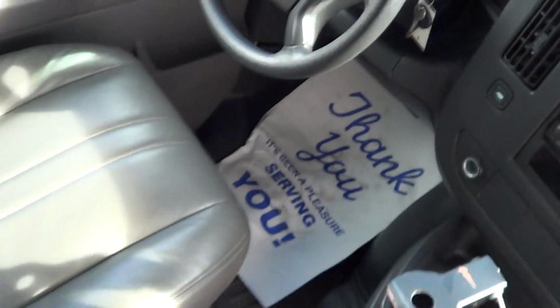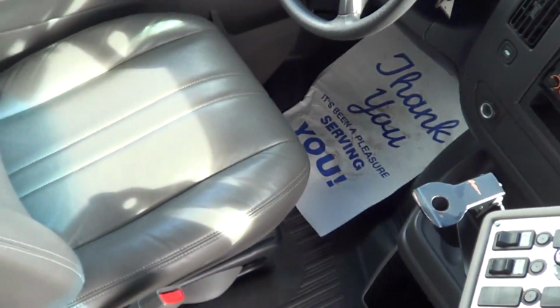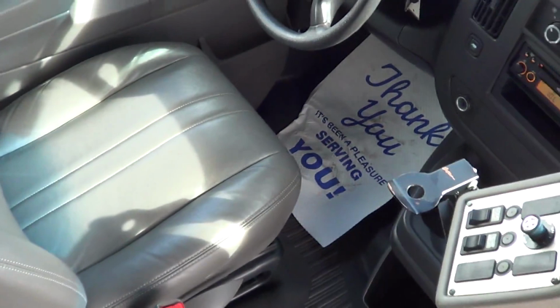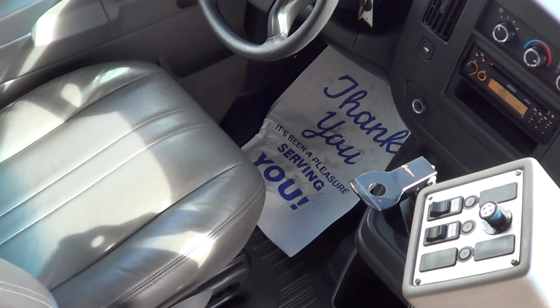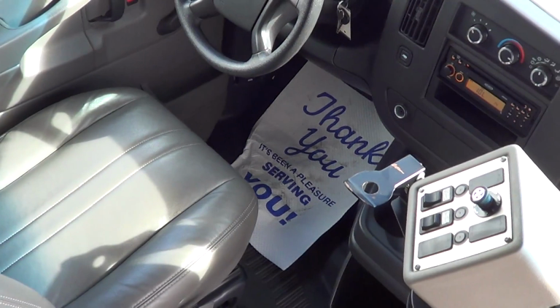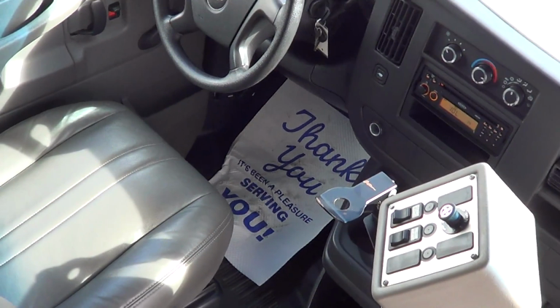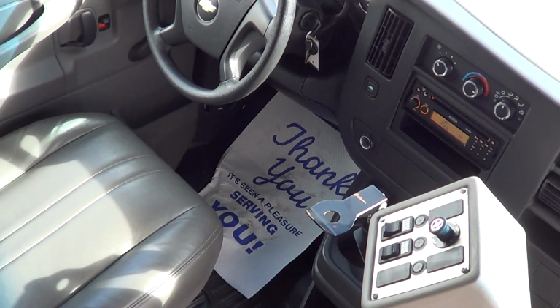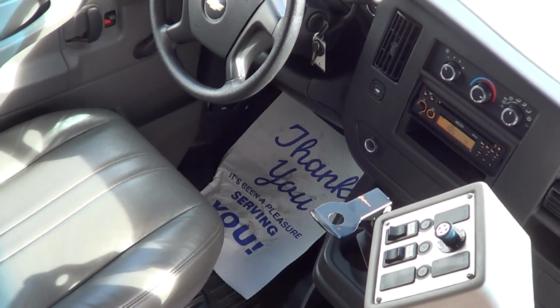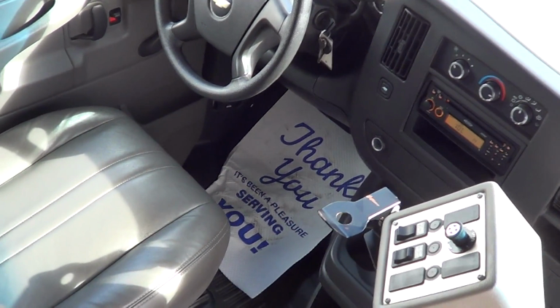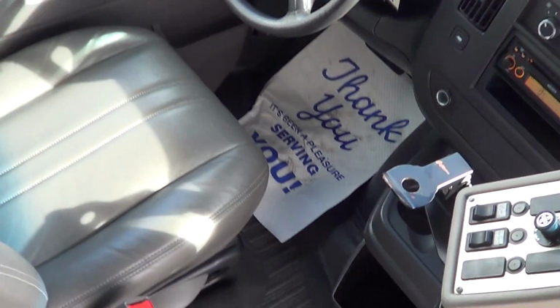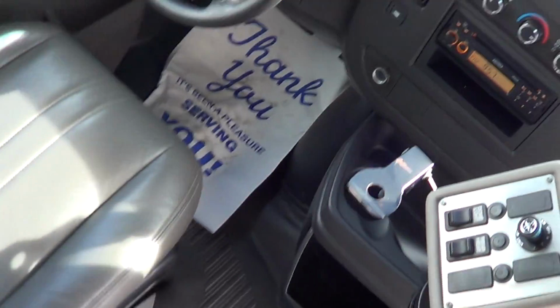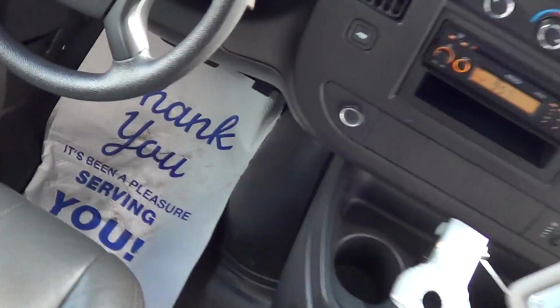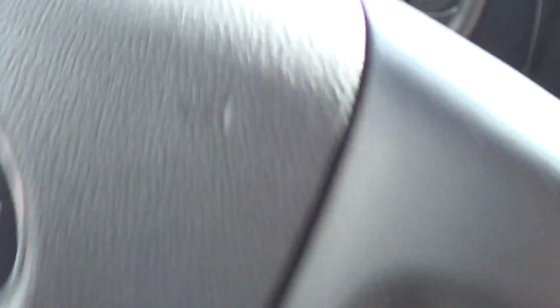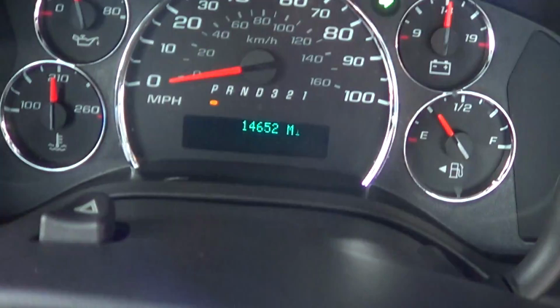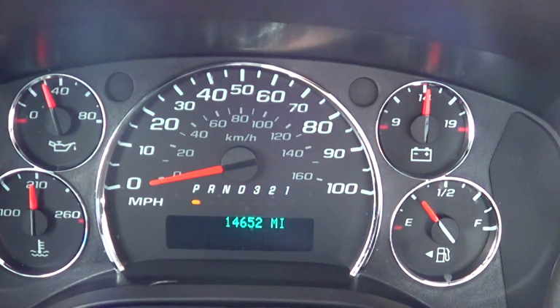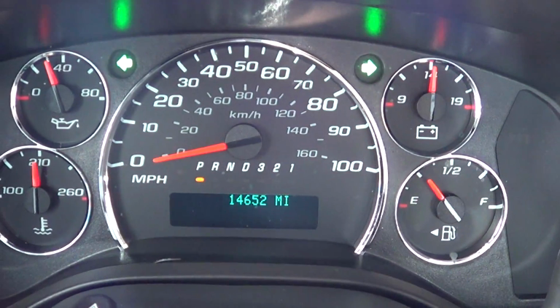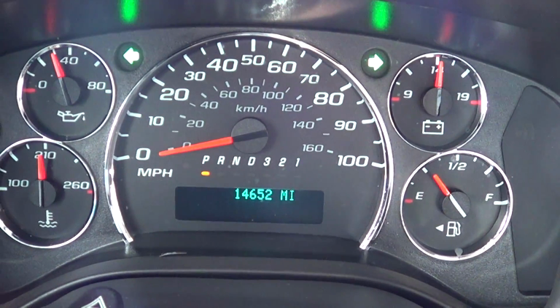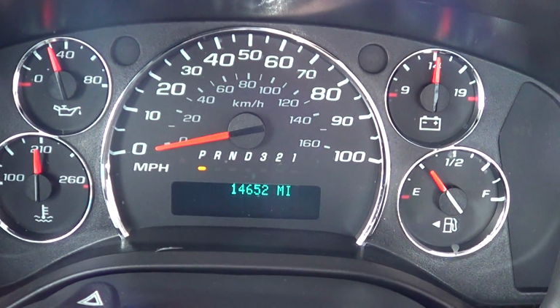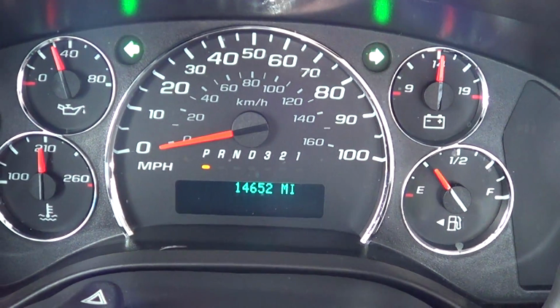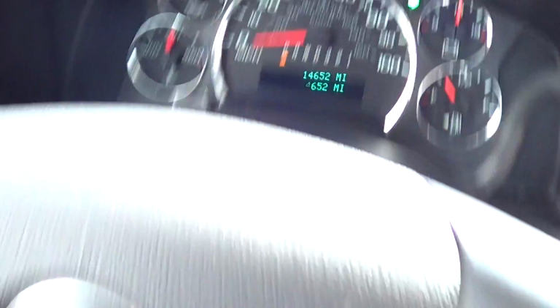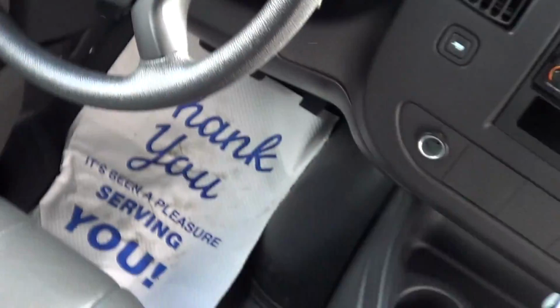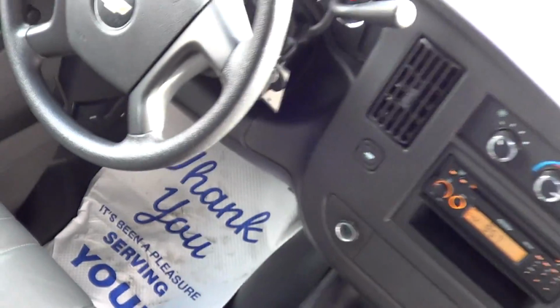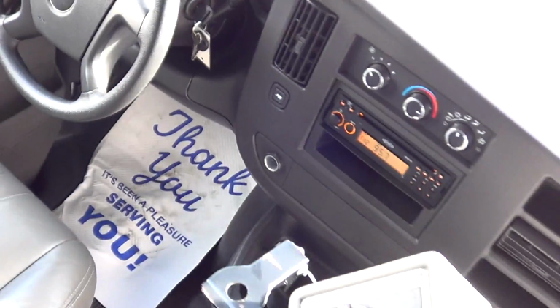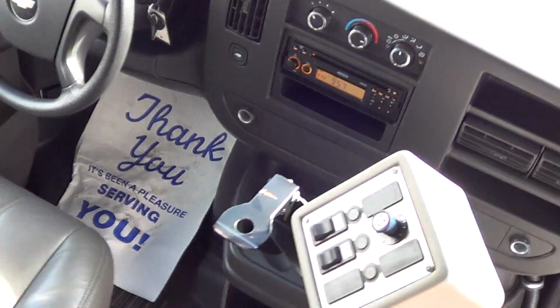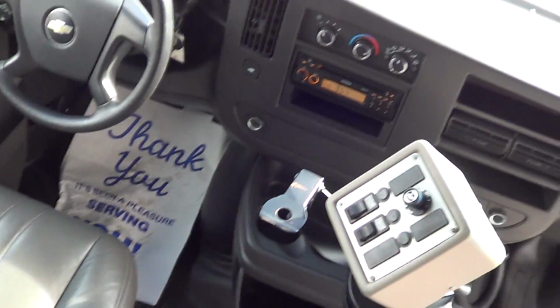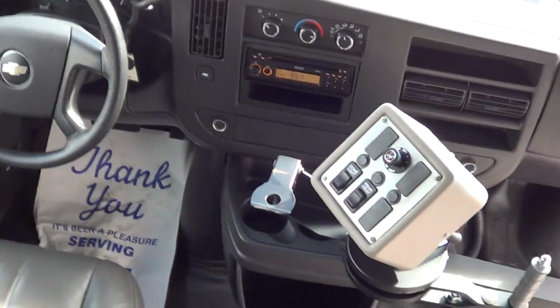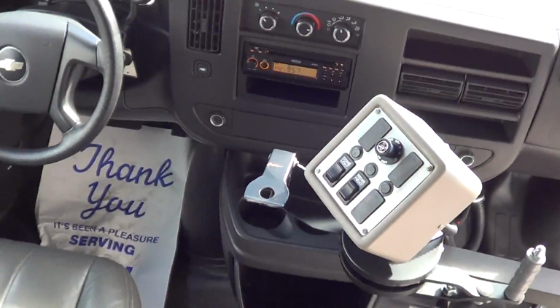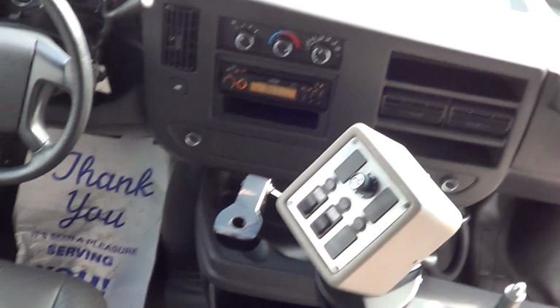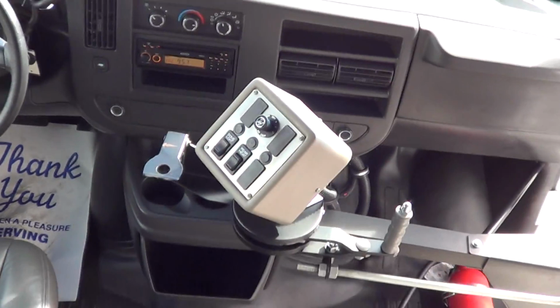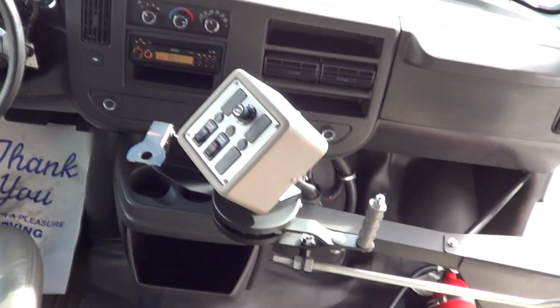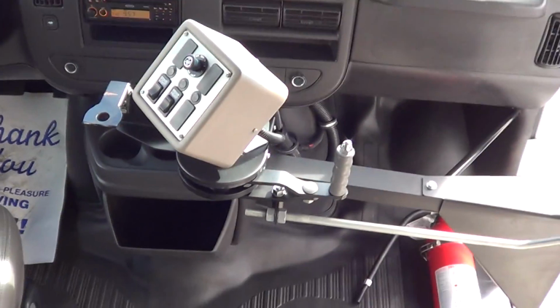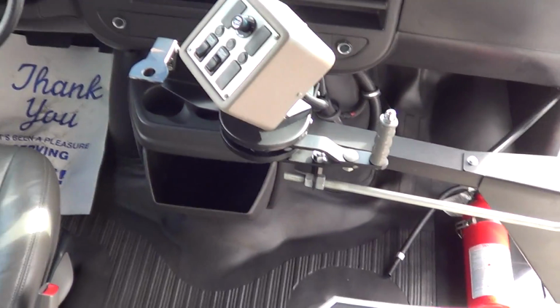Check out the mileage — this is the coolest thing about this bus. I actually have two of these in stock. Look at that — 14,000 miles. This thing ain't even broken in yet.